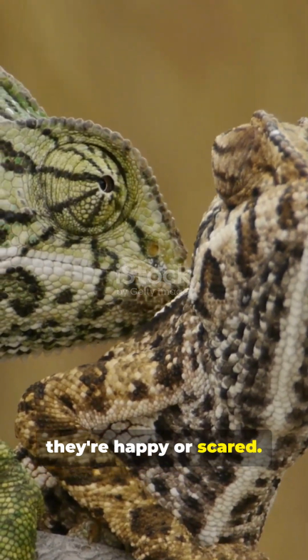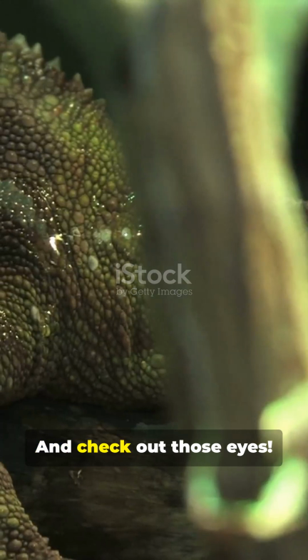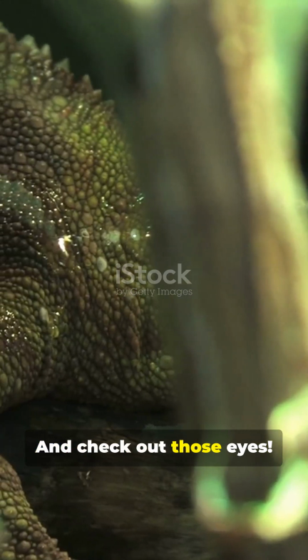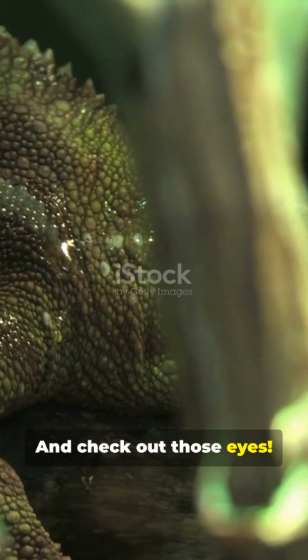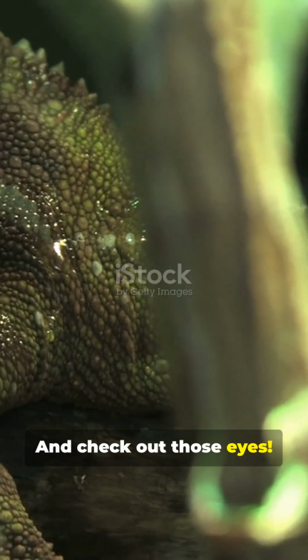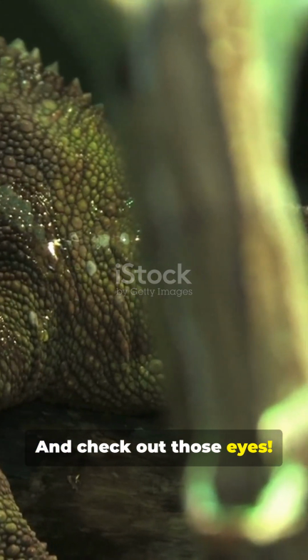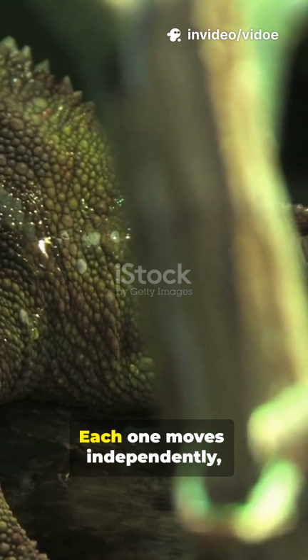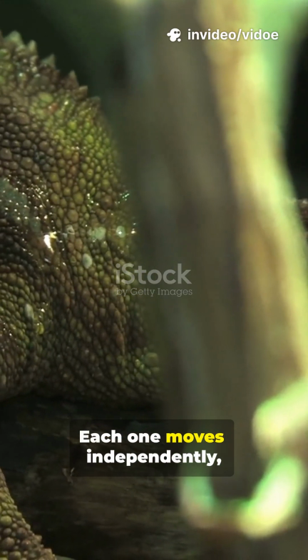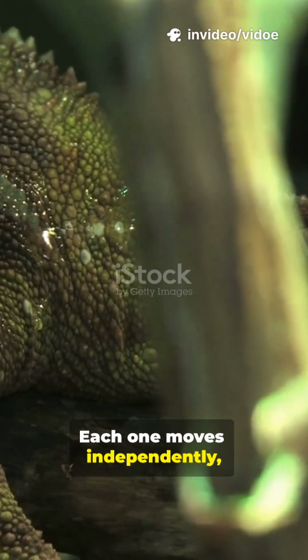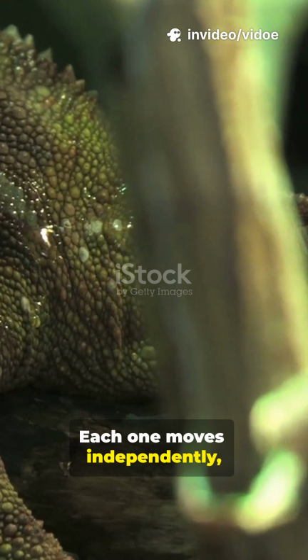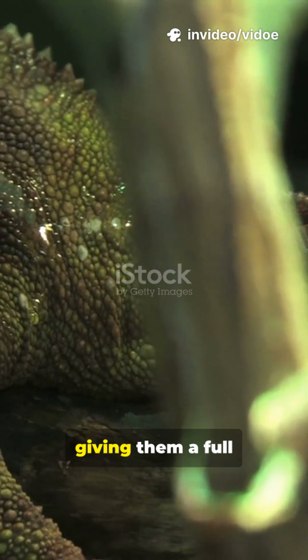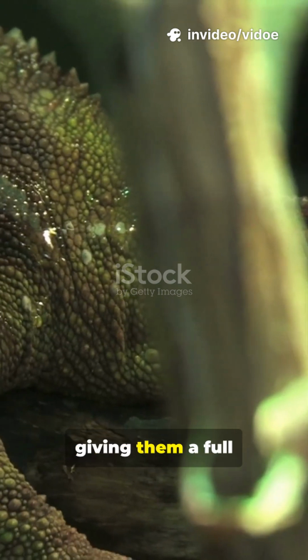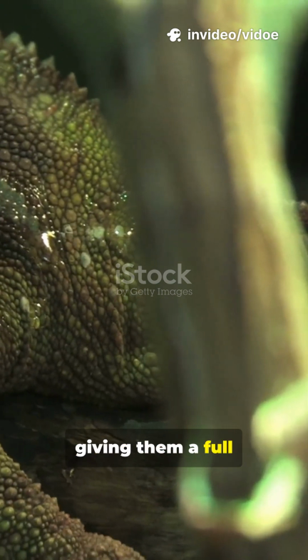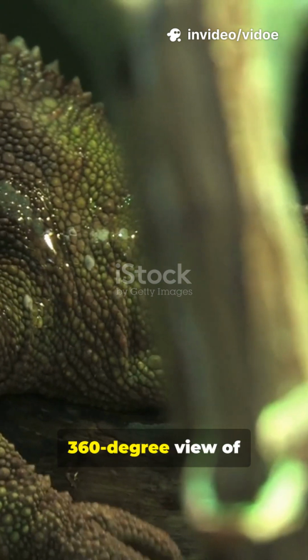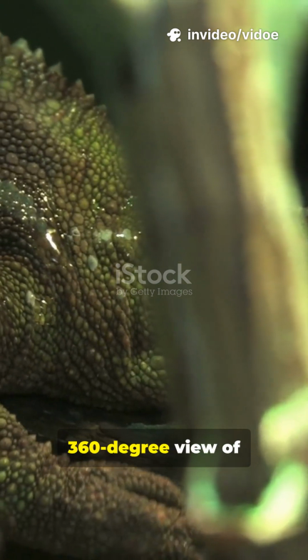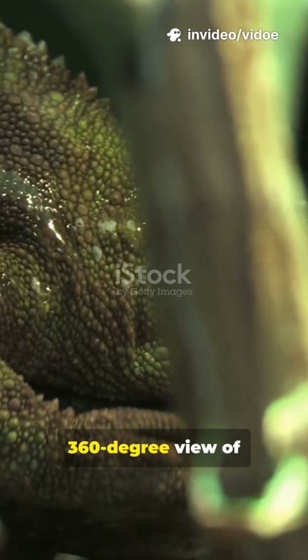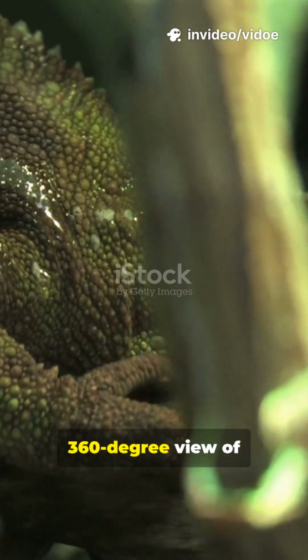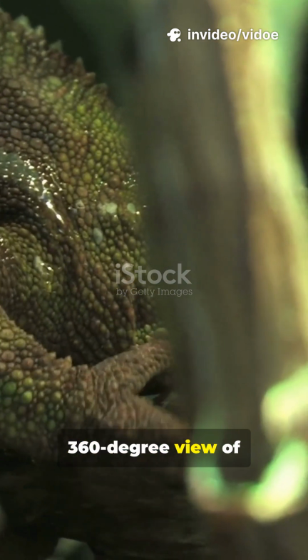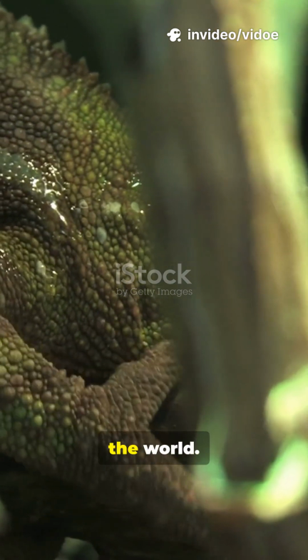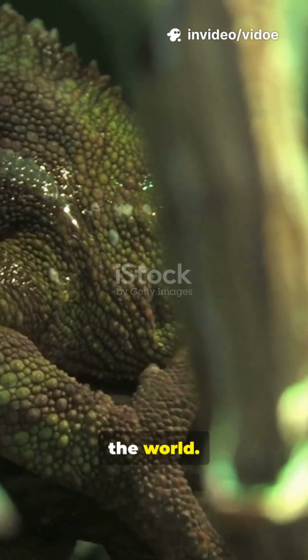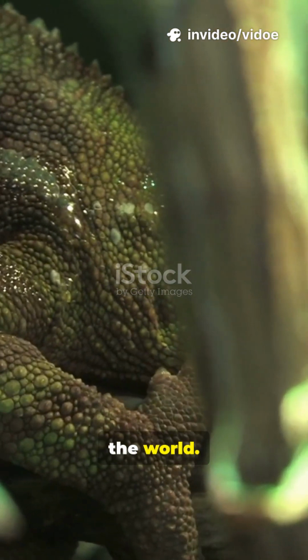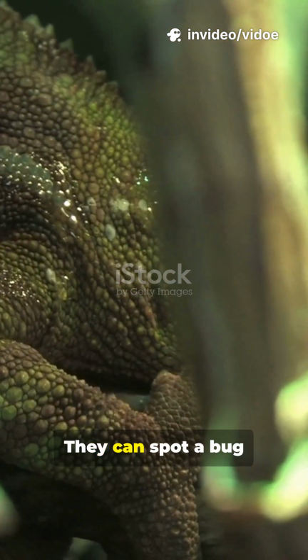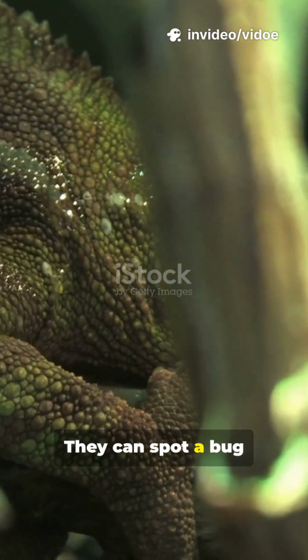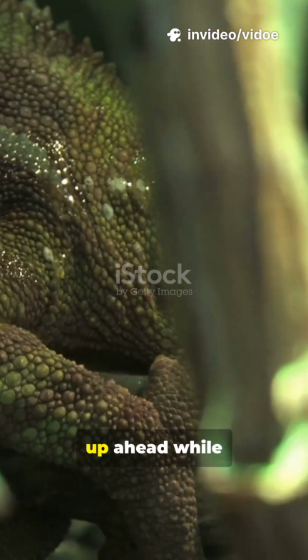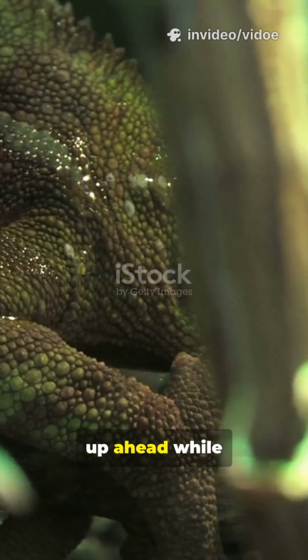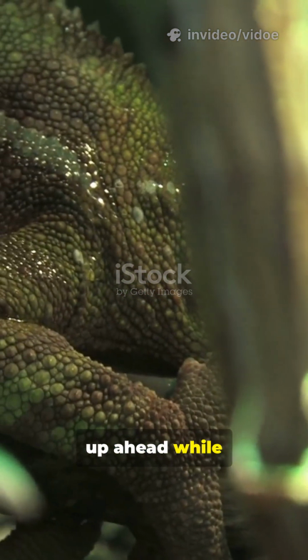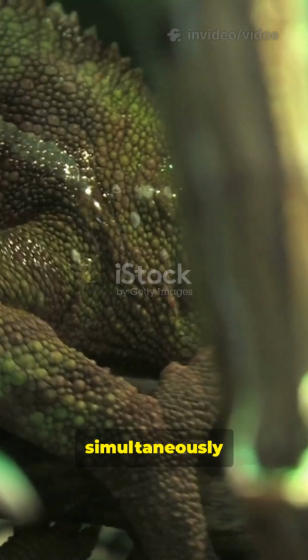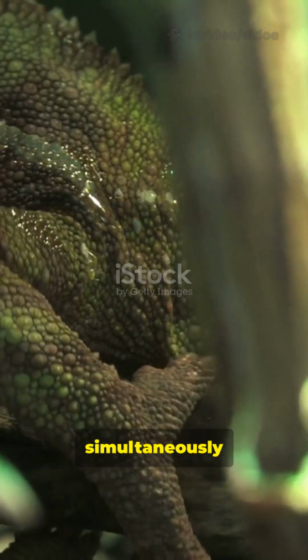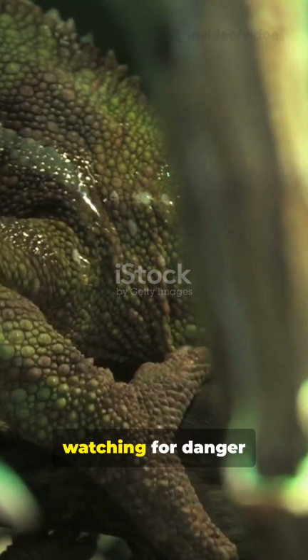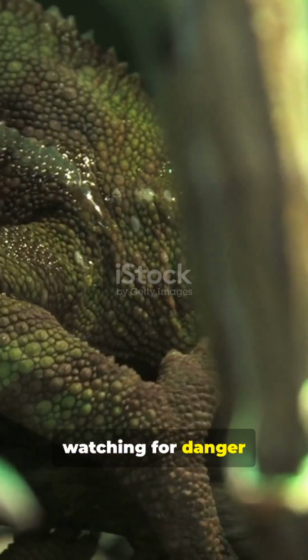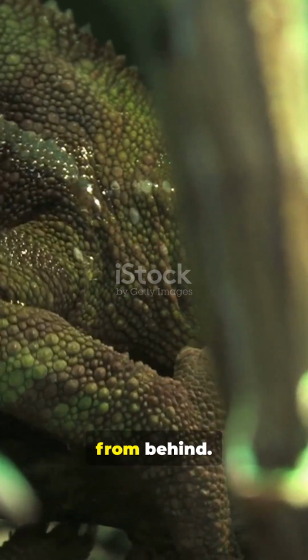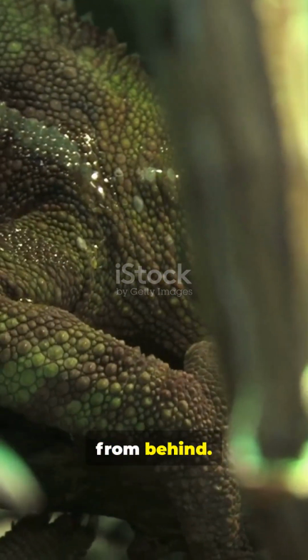And check out those eyes. Each one moves independently, giving them a full 360-degree view of the world. They can spot a bug up ahead while simultaneously watching for danger from behind.